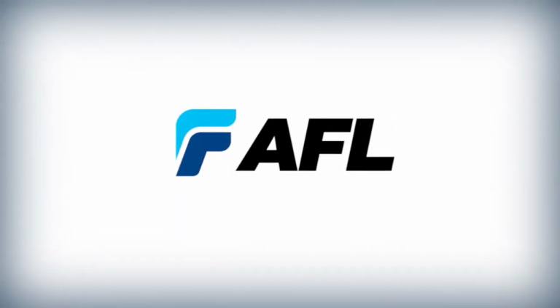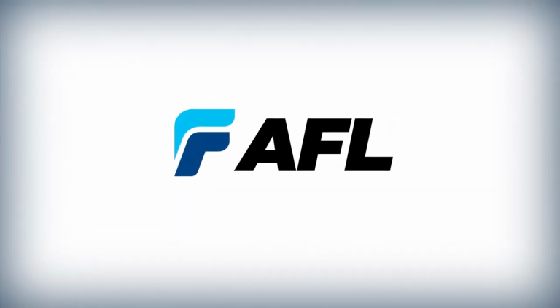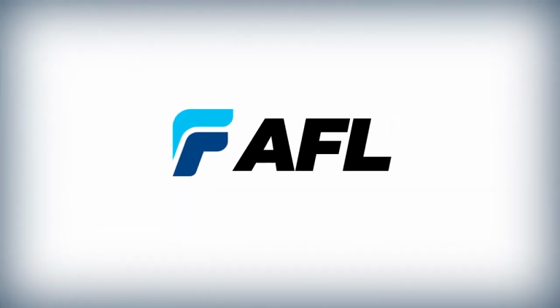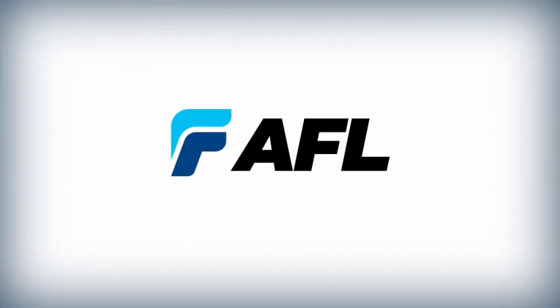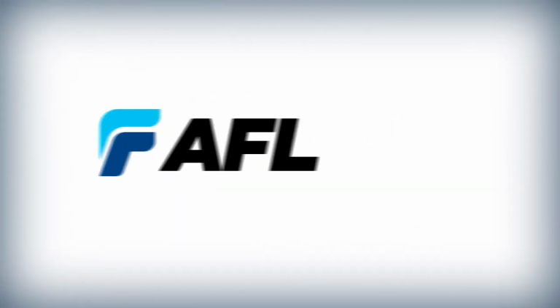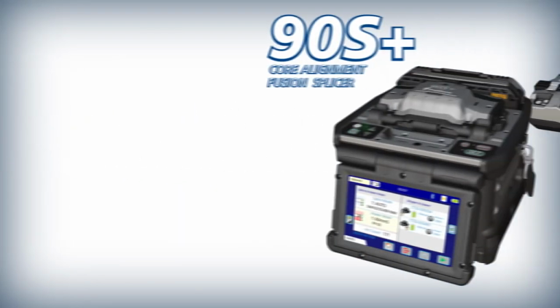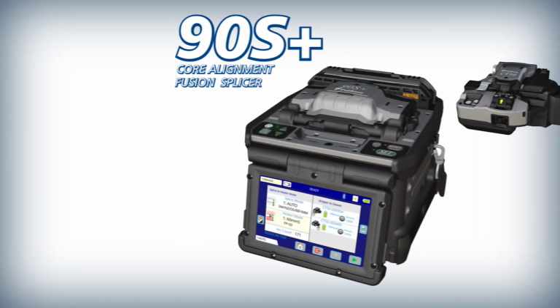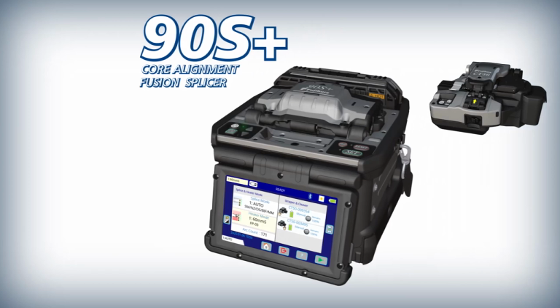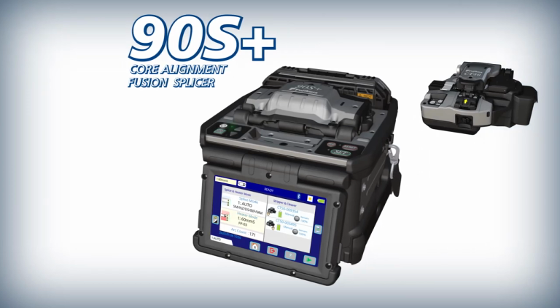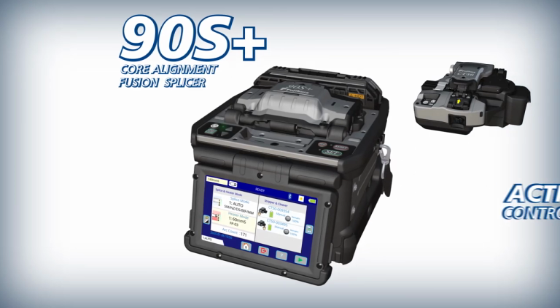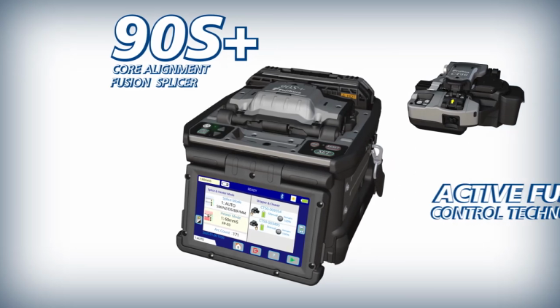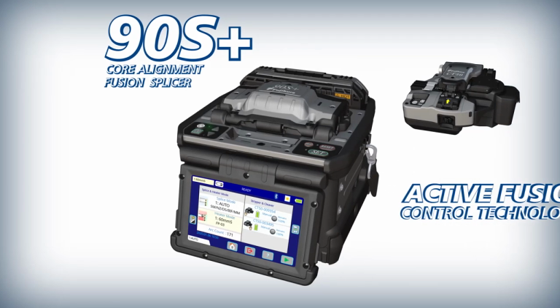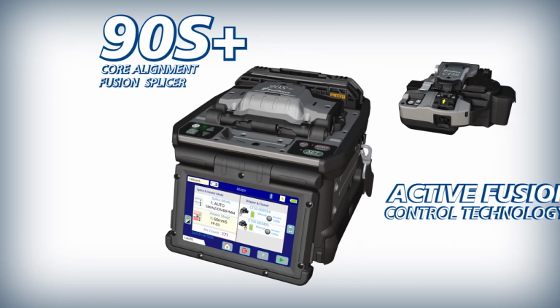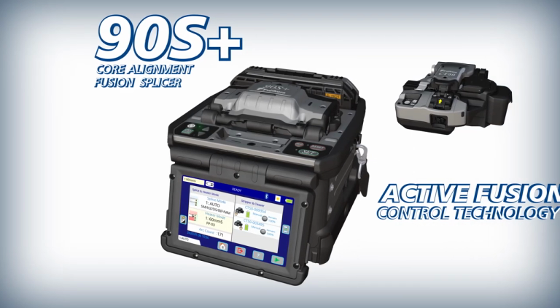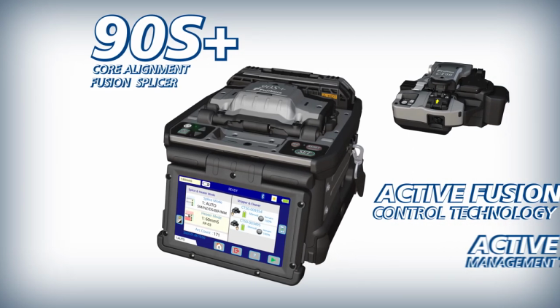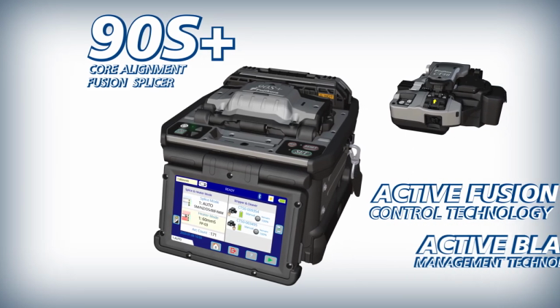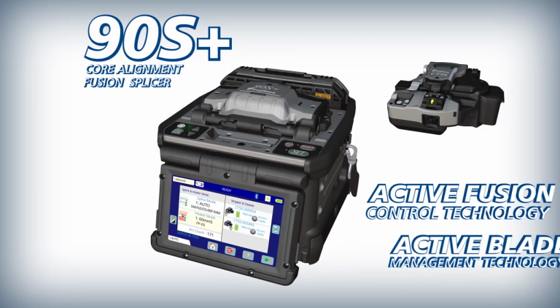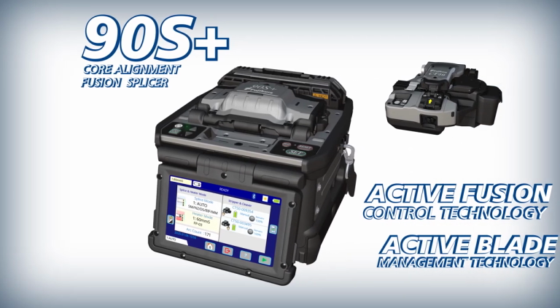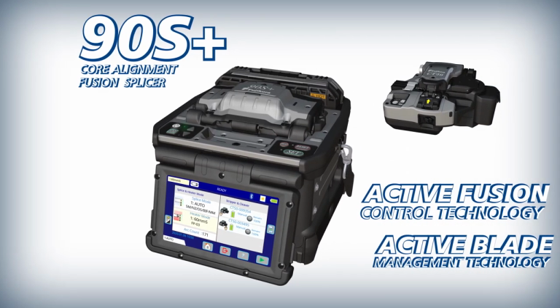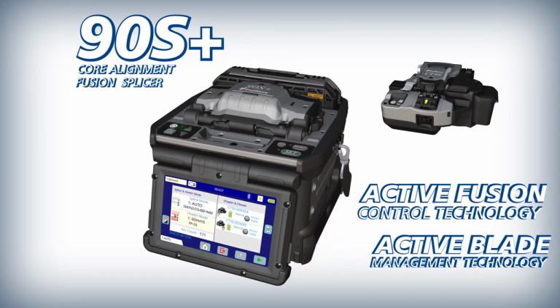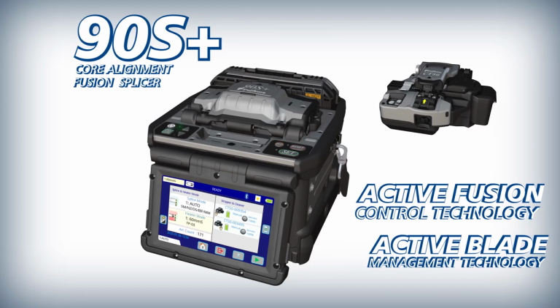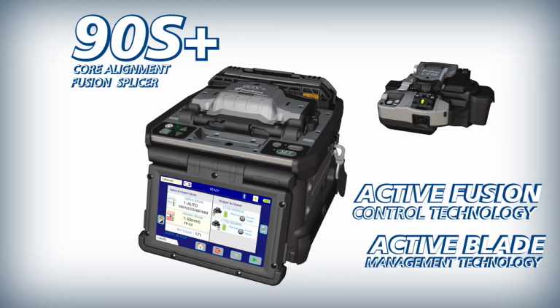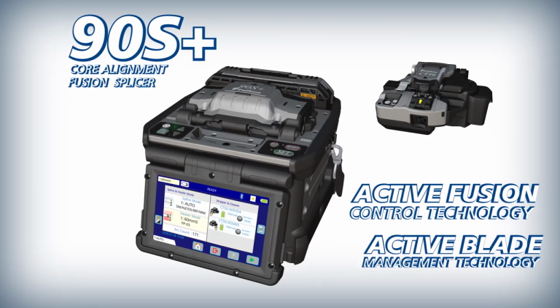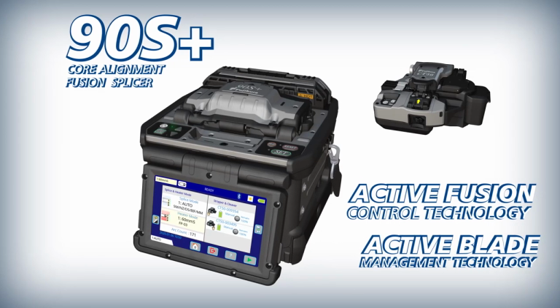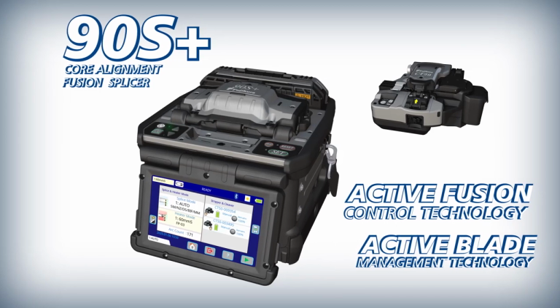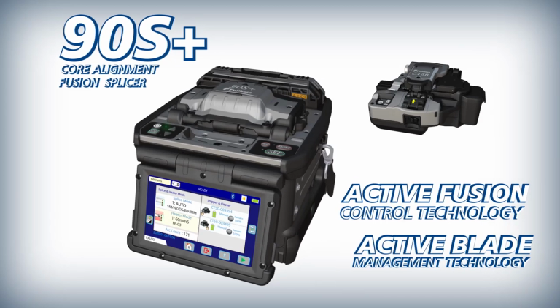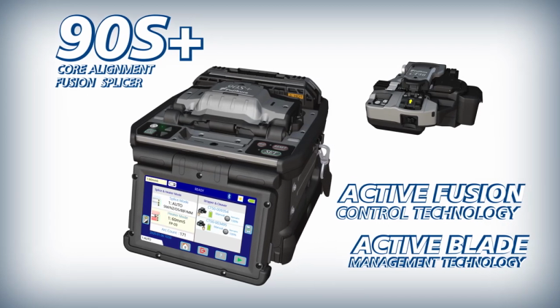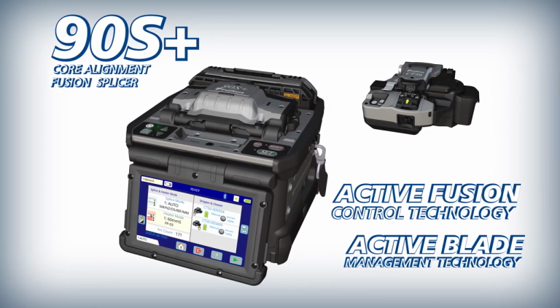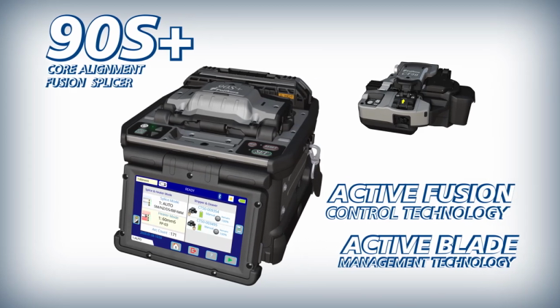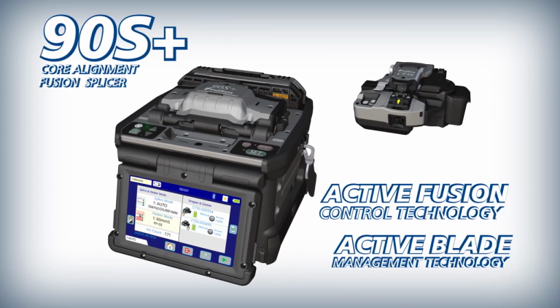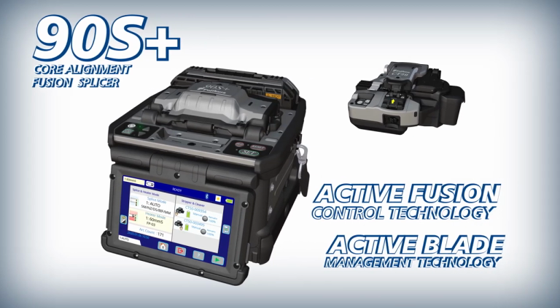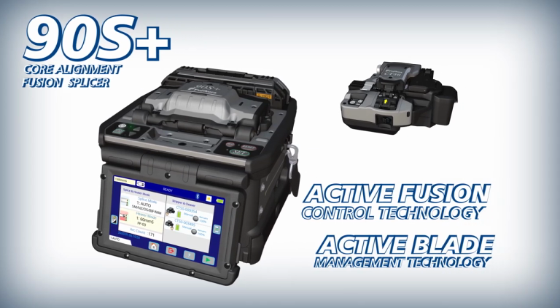AFL introduces the 90S Plus with Active Fusion Control Technology and Active Blade Management Technology that improve fusion splicing quality and manage cleaver blade replacement.